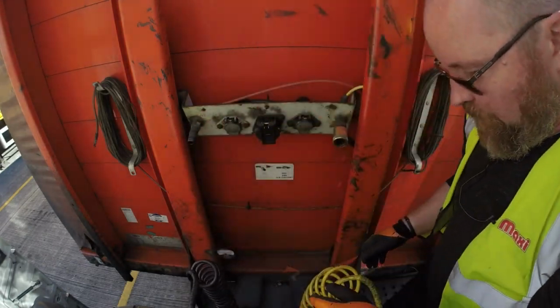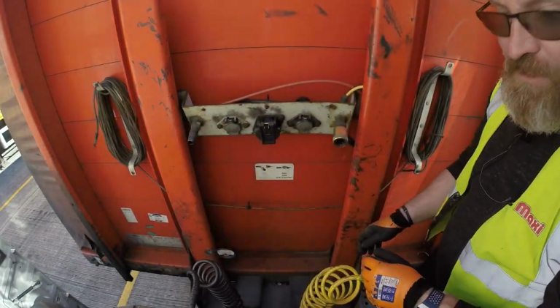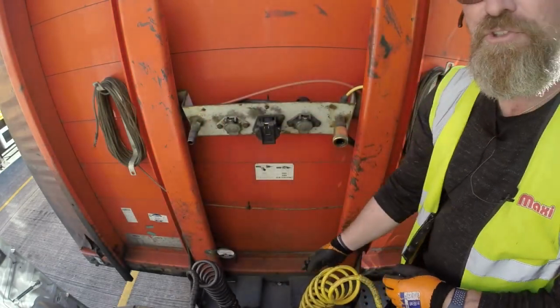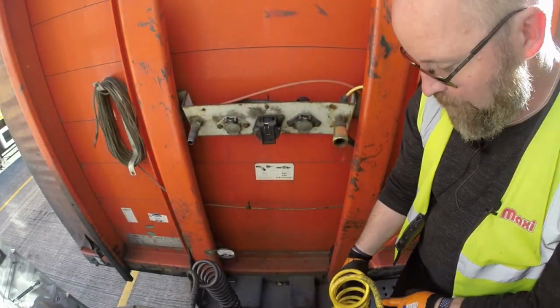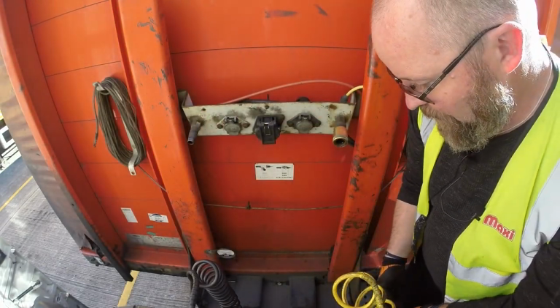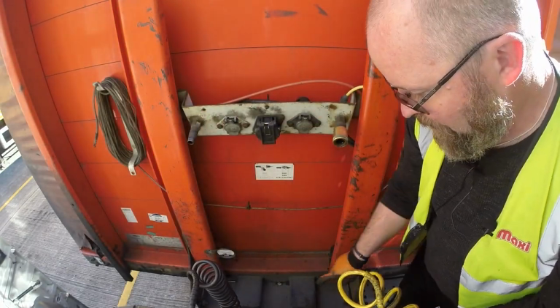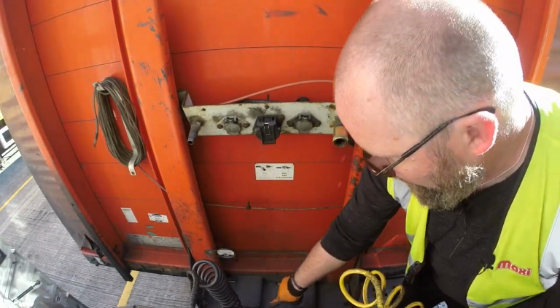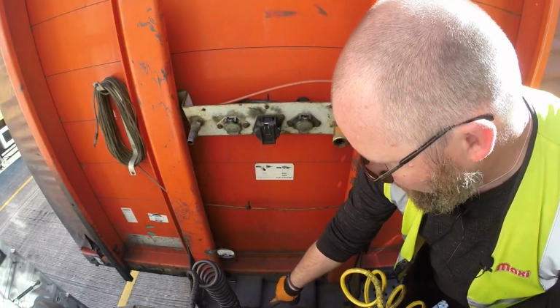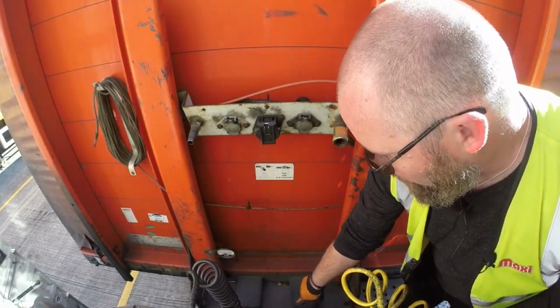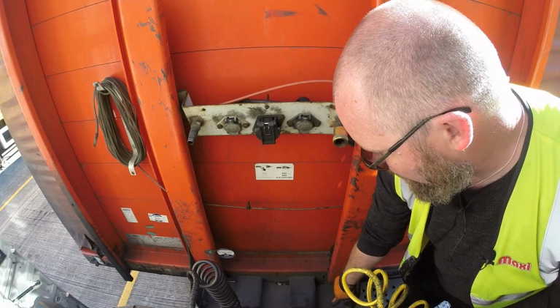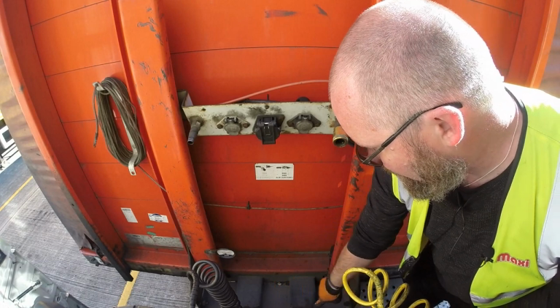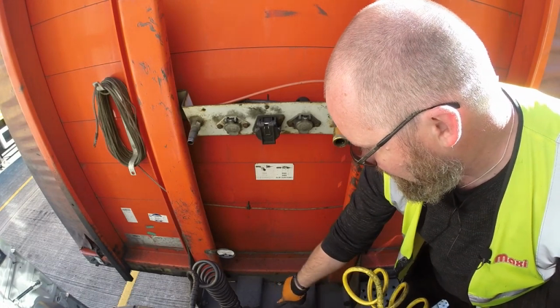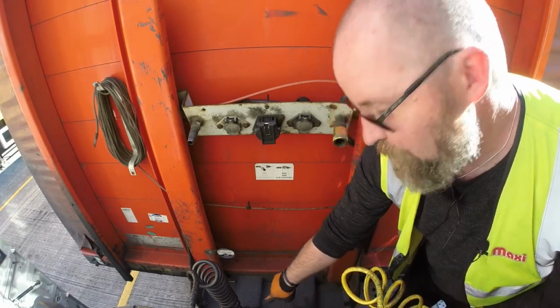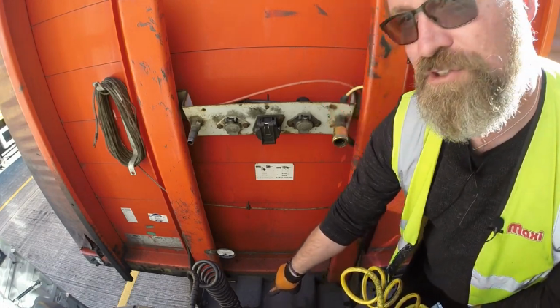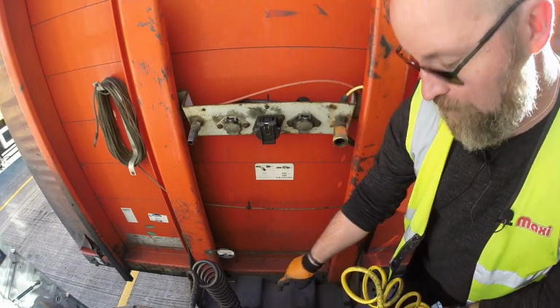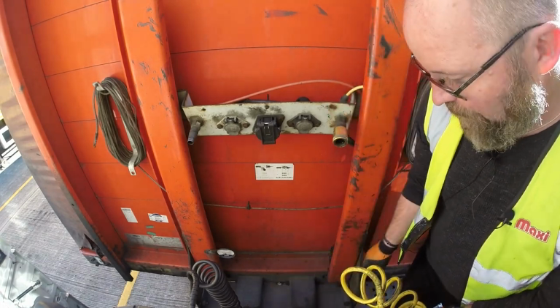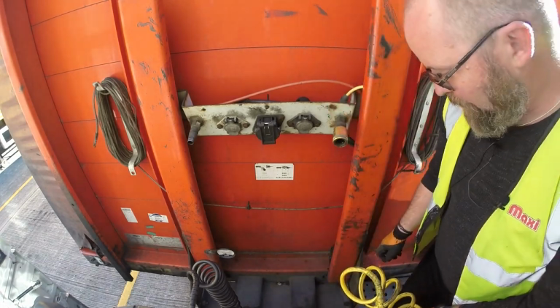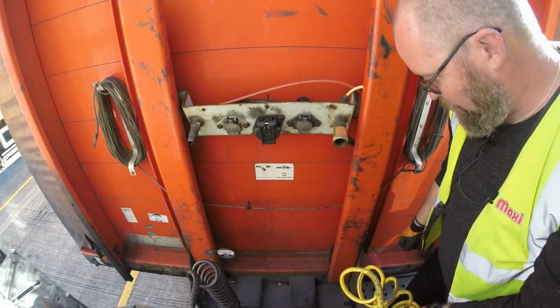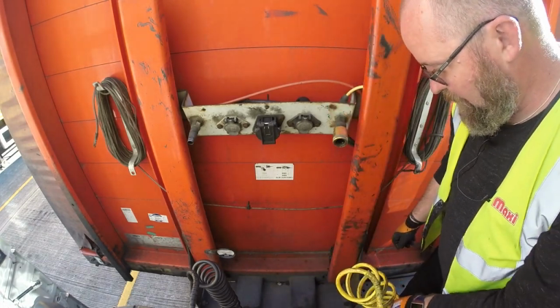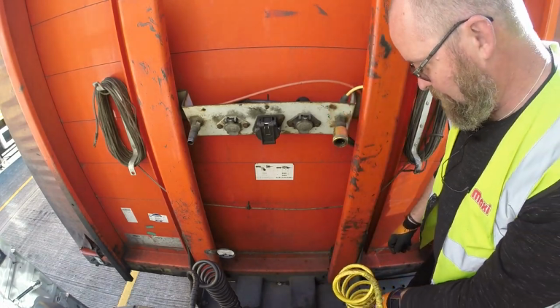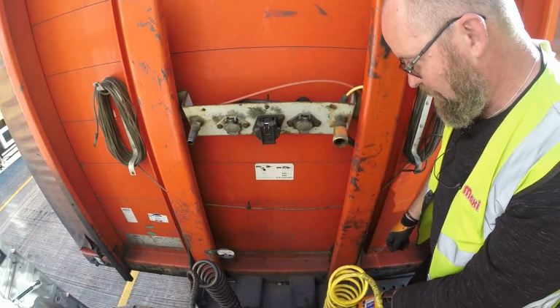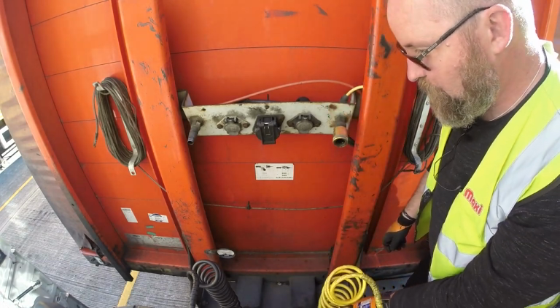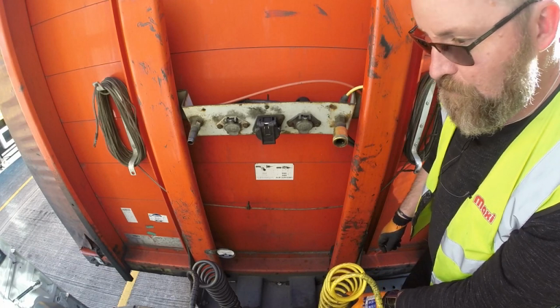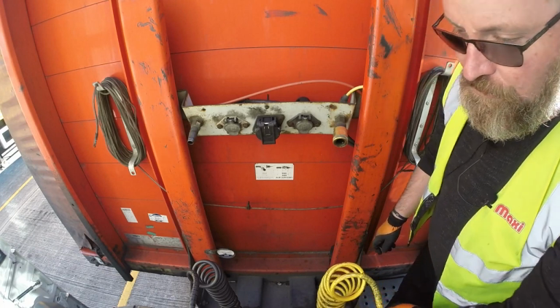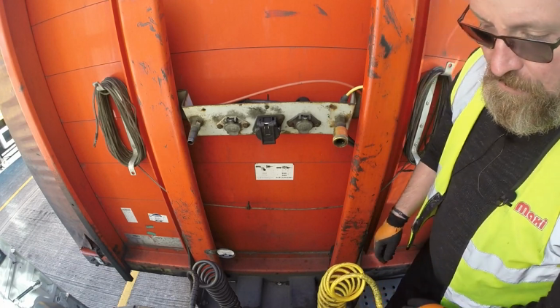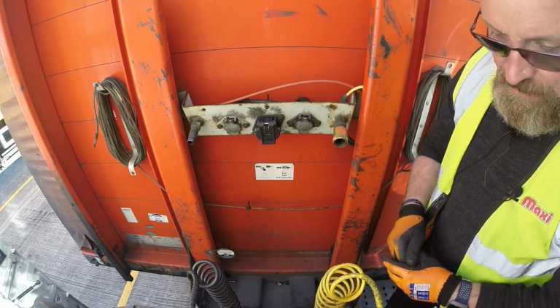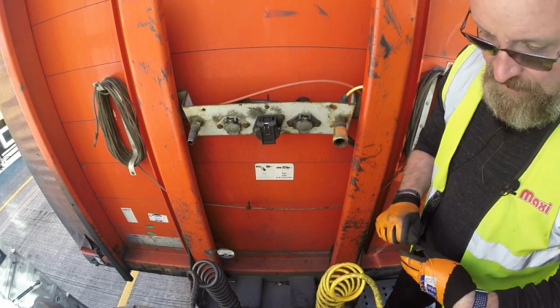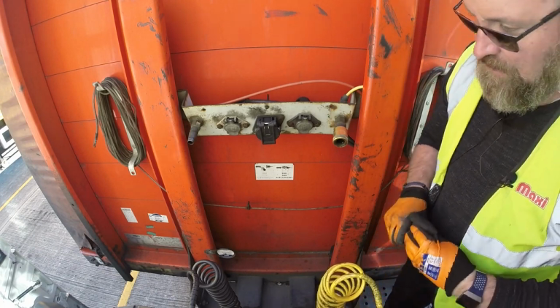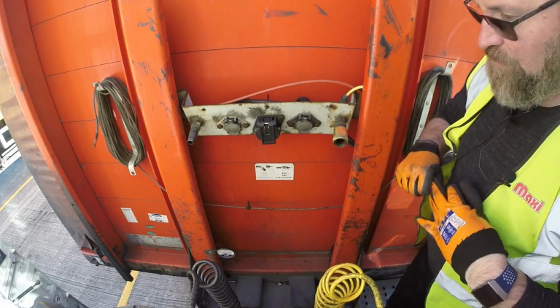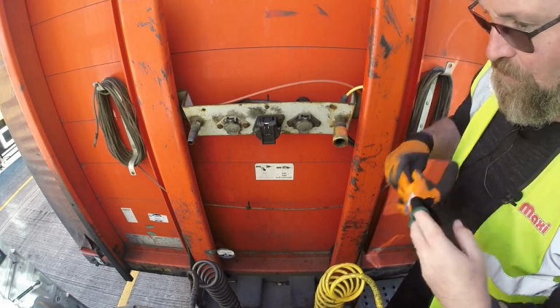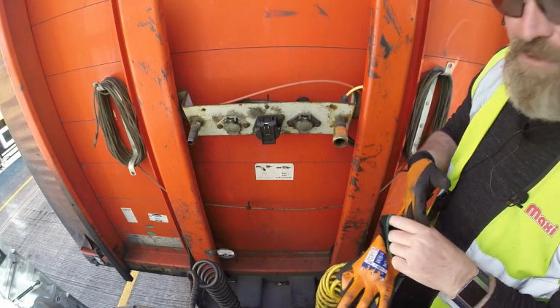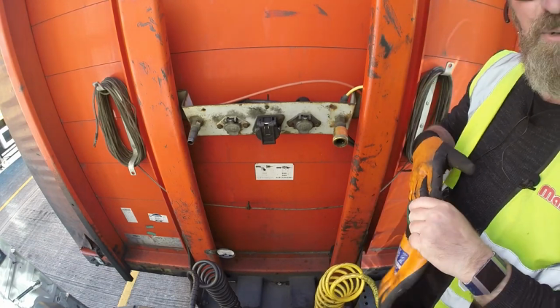Things you need to watch on the back of the trailer are this edge of the front of the trailer, because it's absolutely covered in fifth wheel grease, and you really don't want that on your clothes.